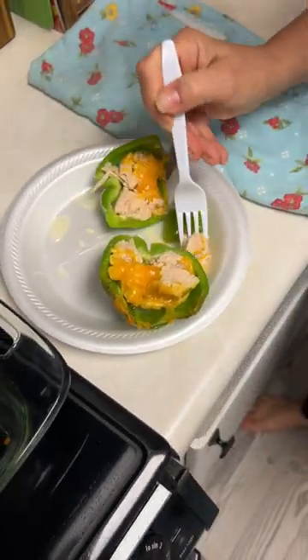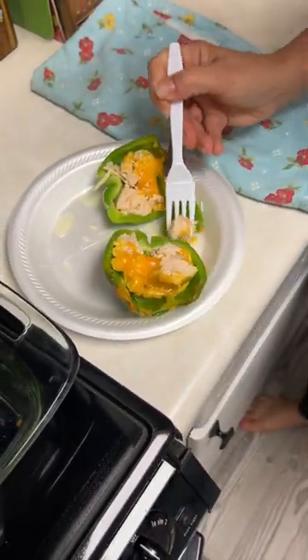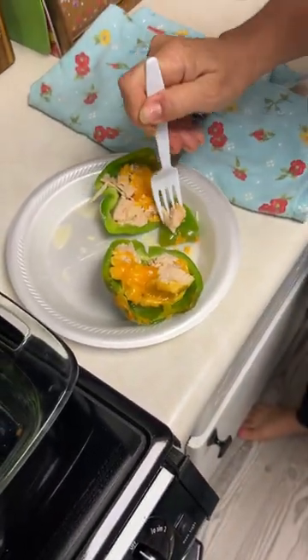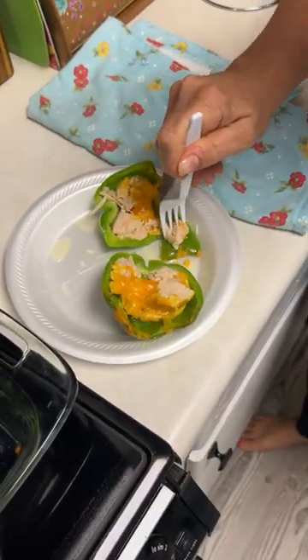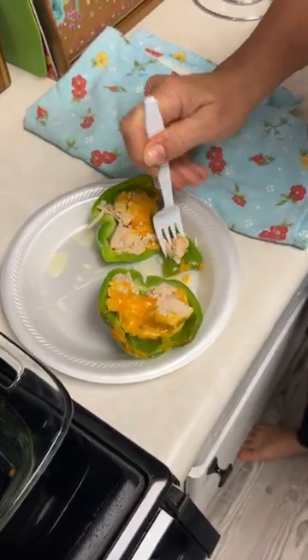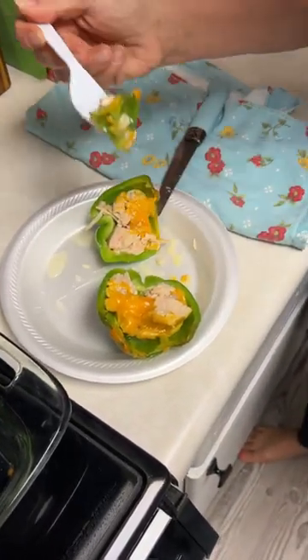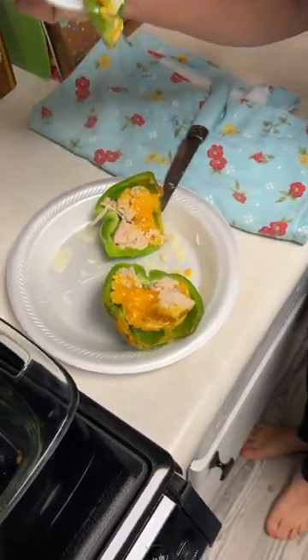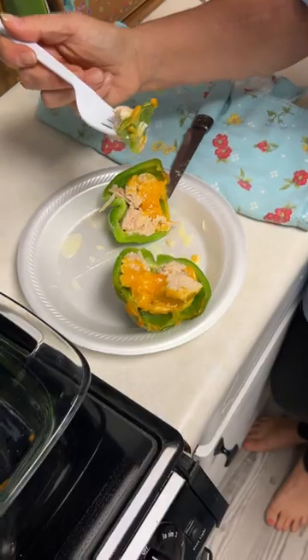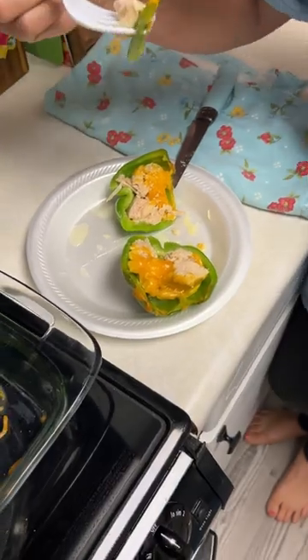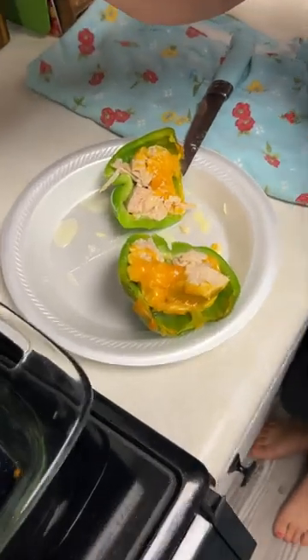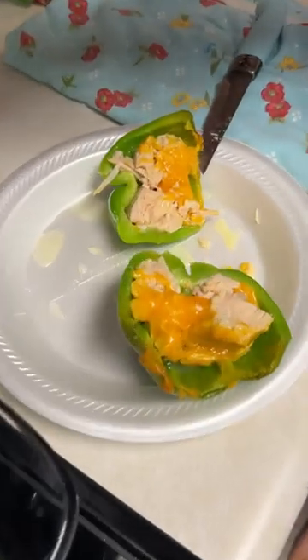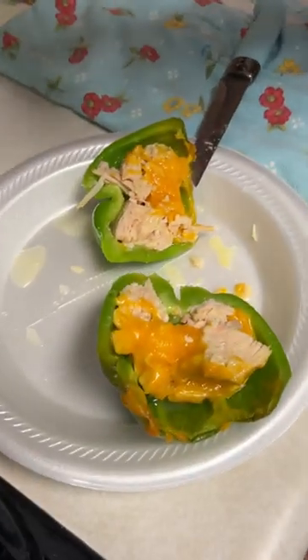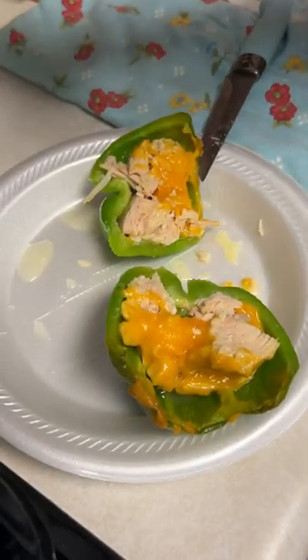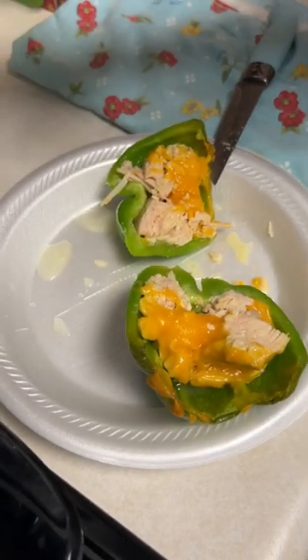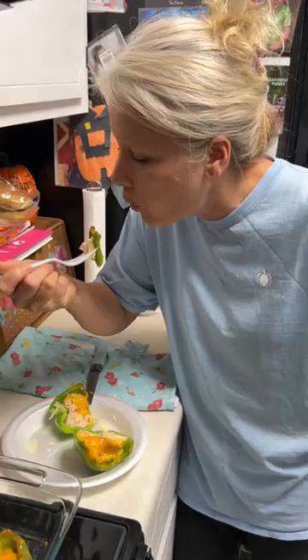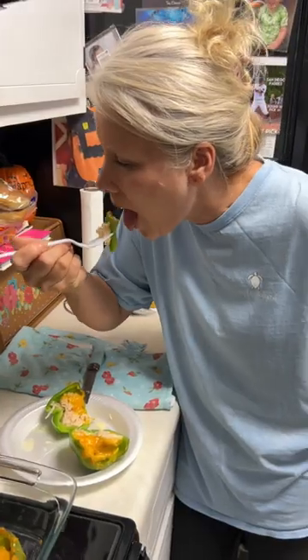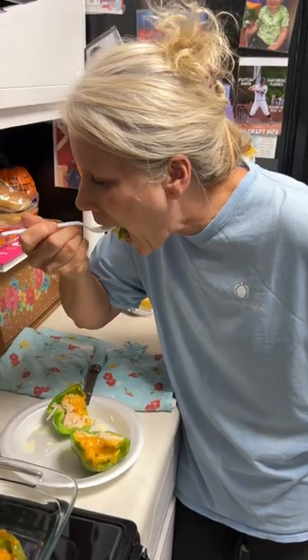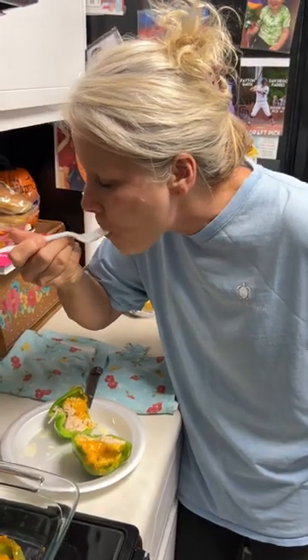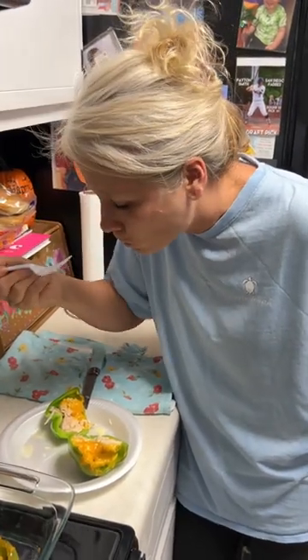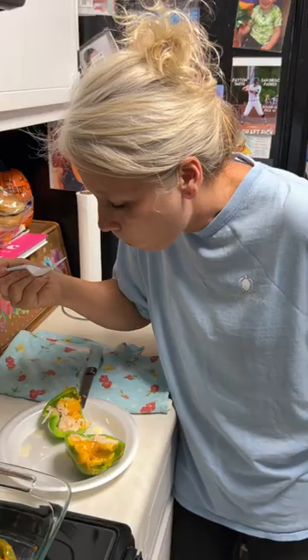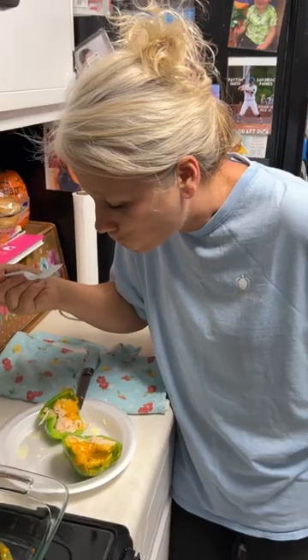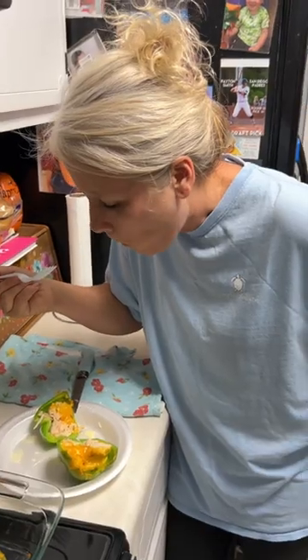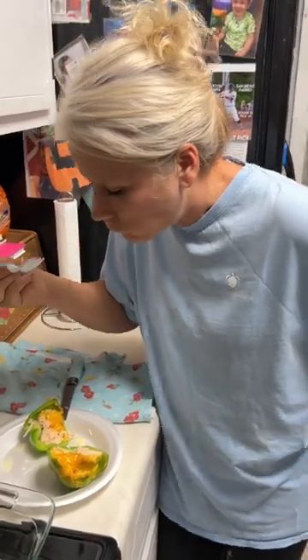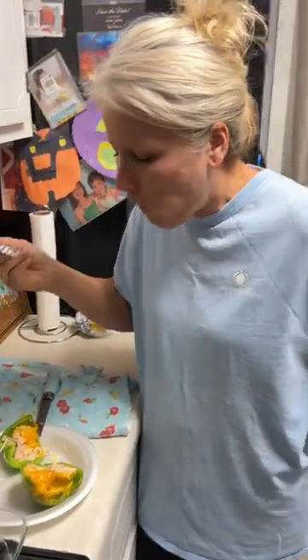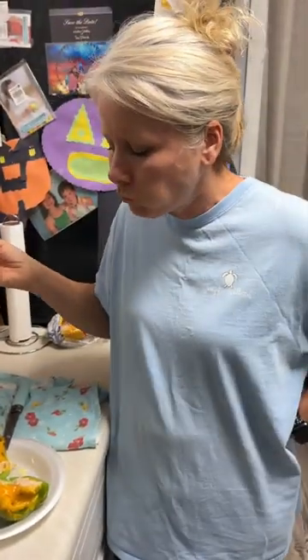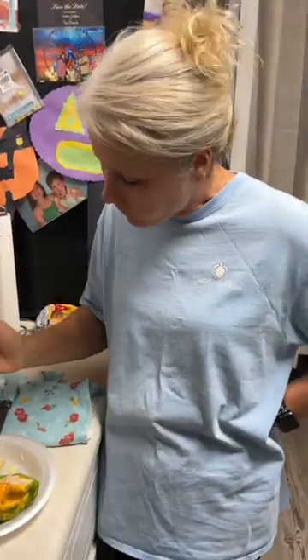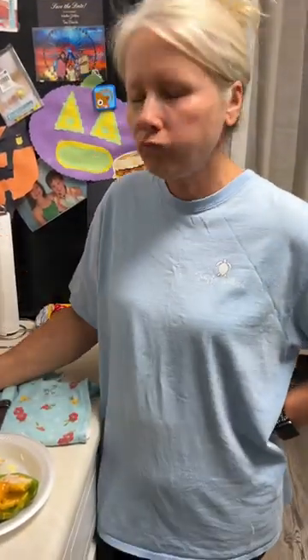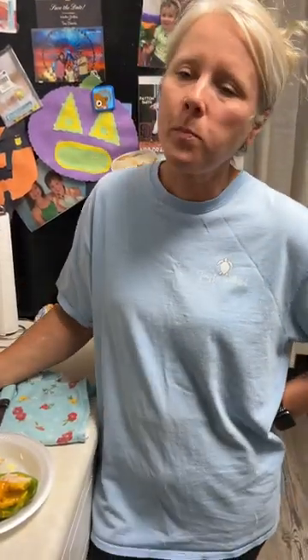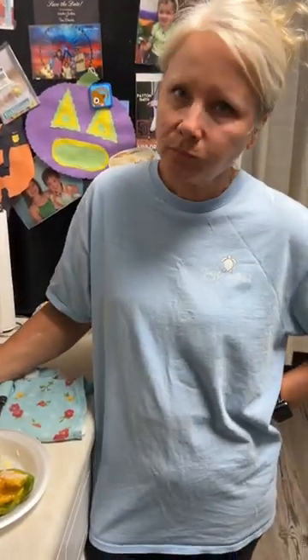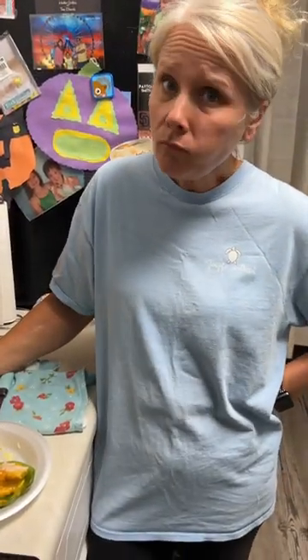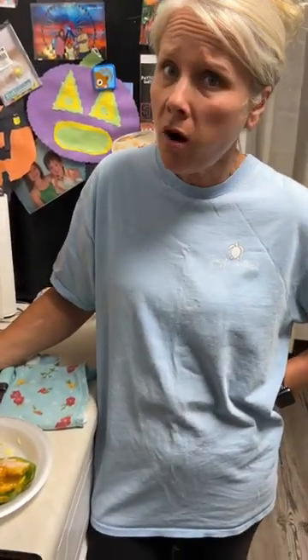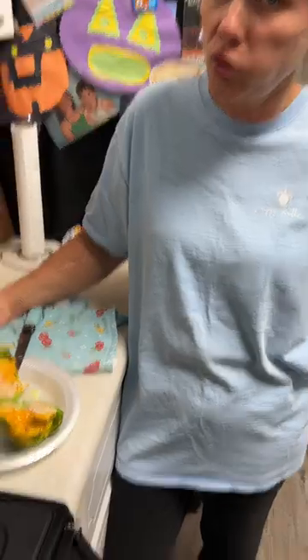I'm gonna get it all on the fork. Oh, it's kind of drippy. It's supposed to be drippy like that. That was so good.